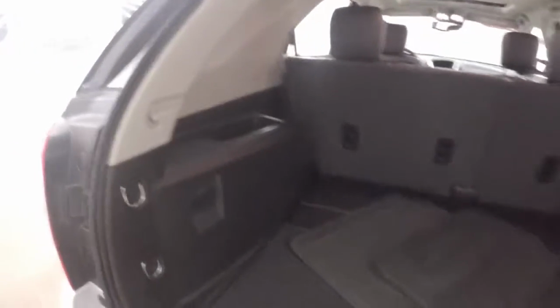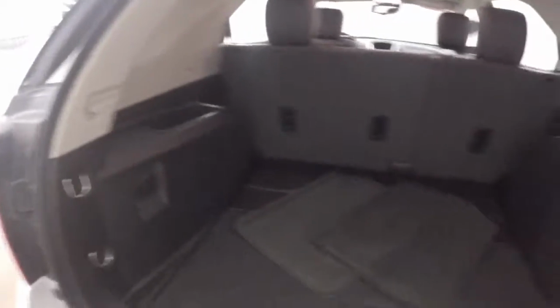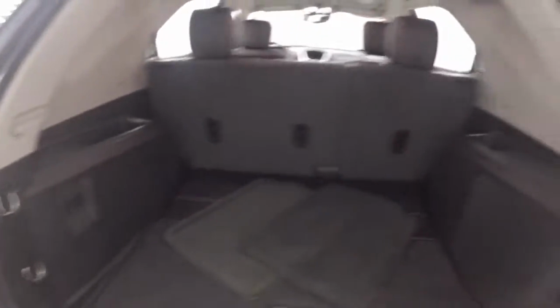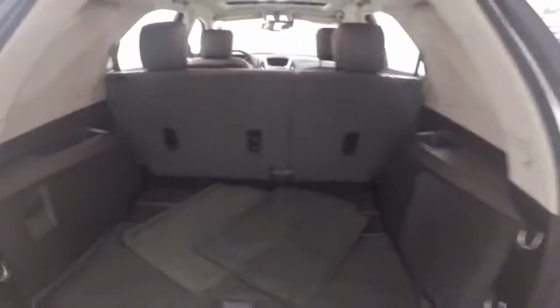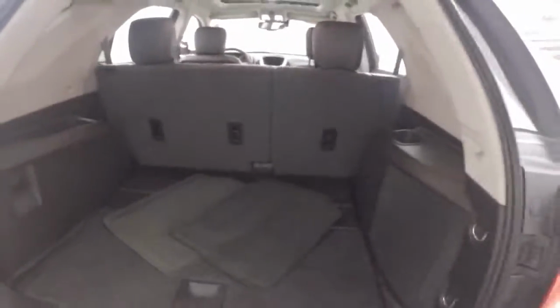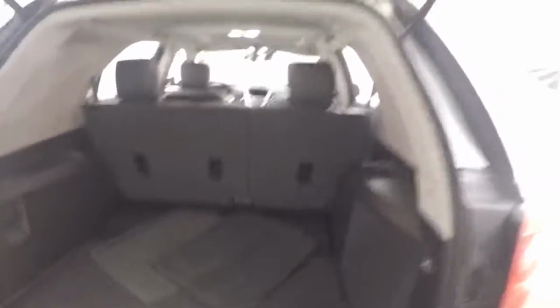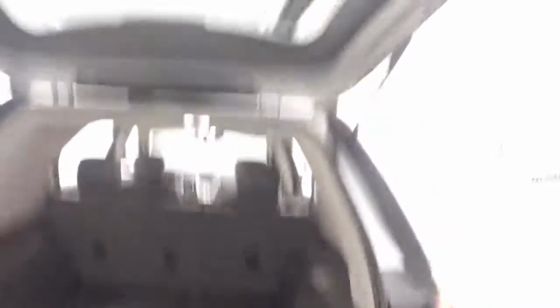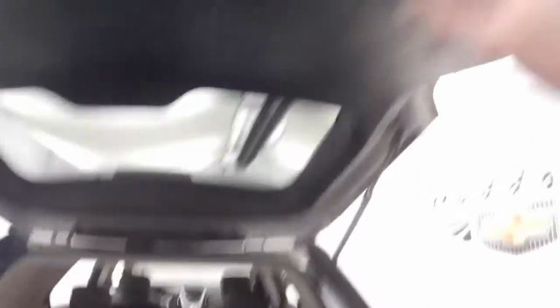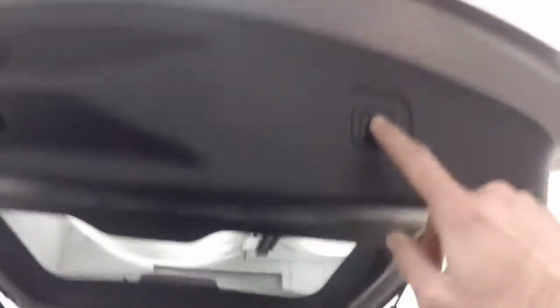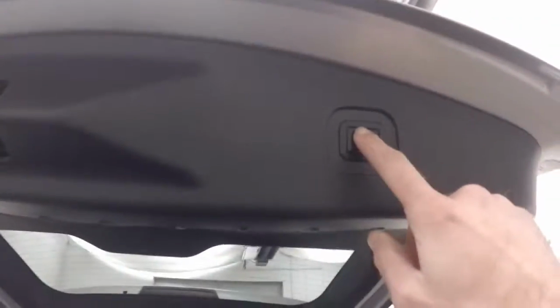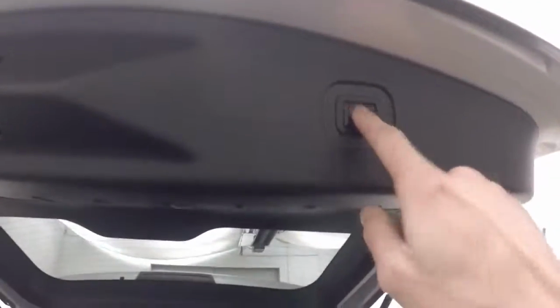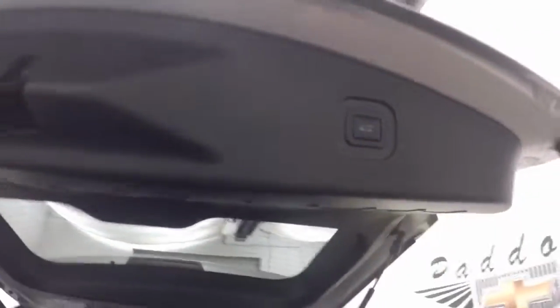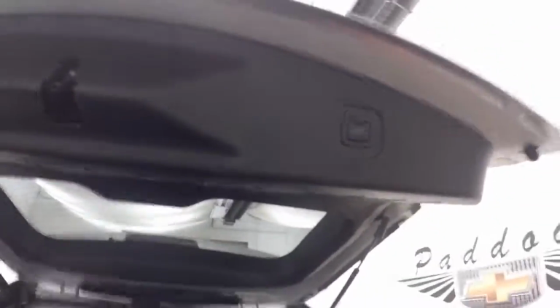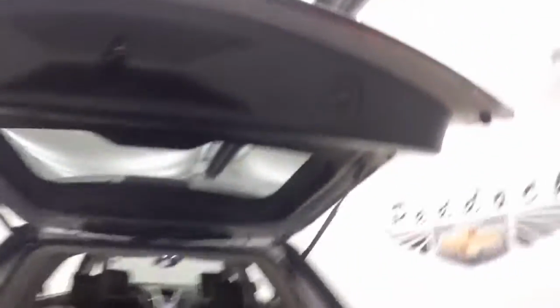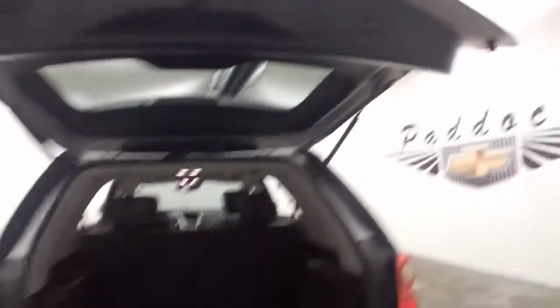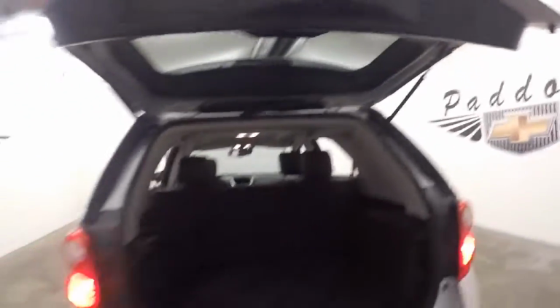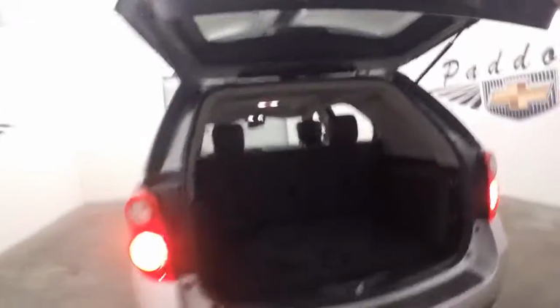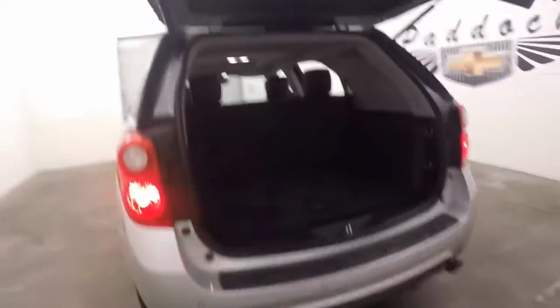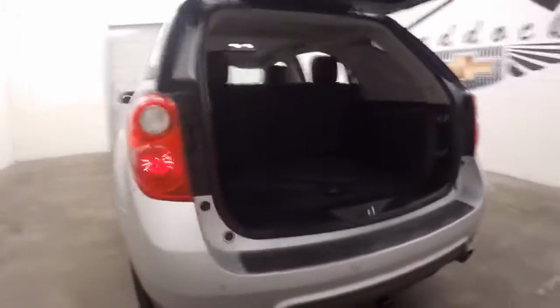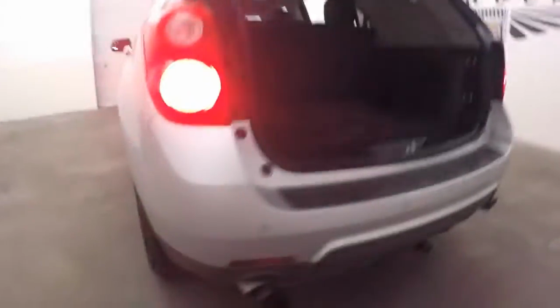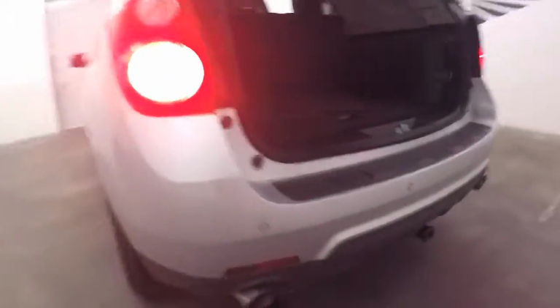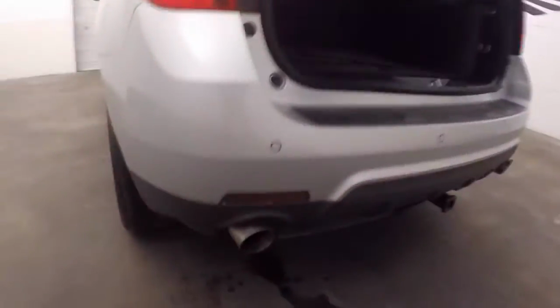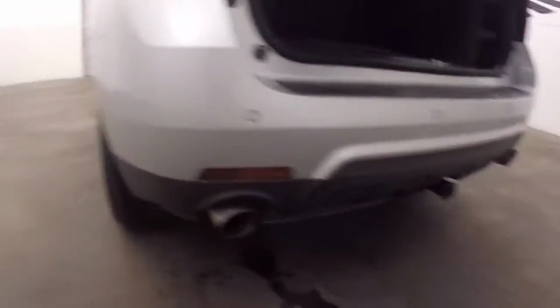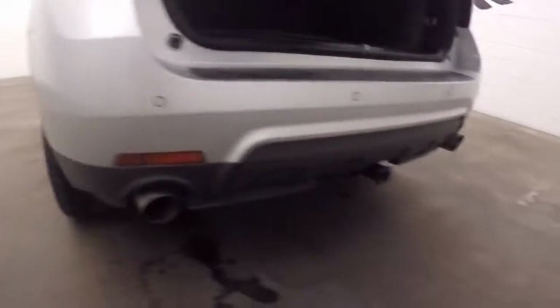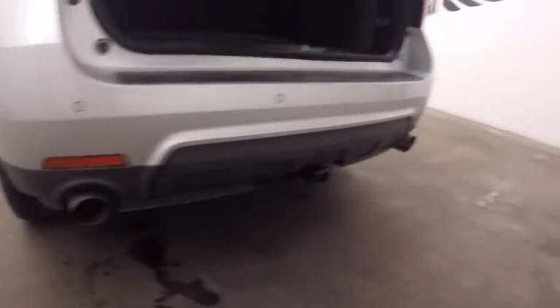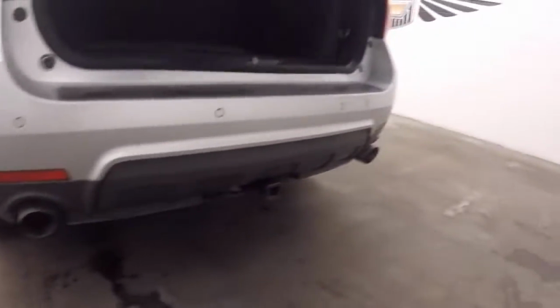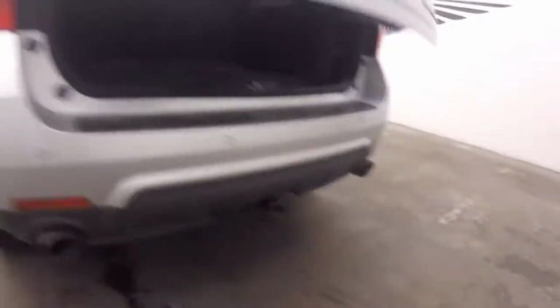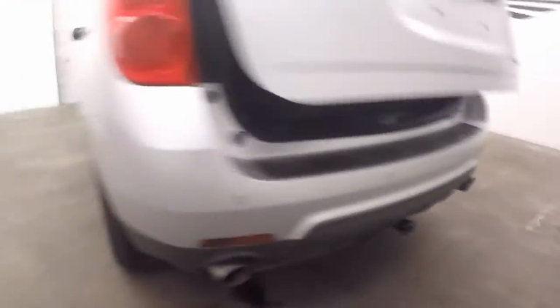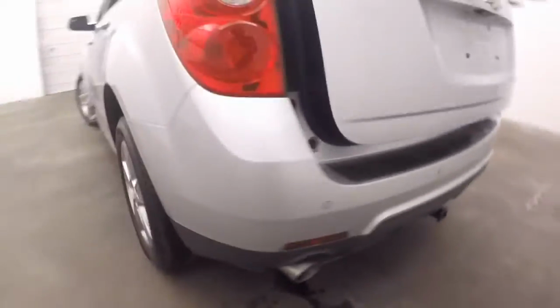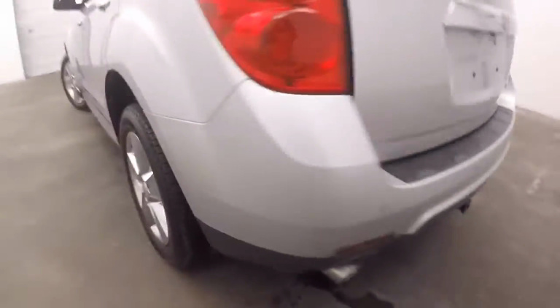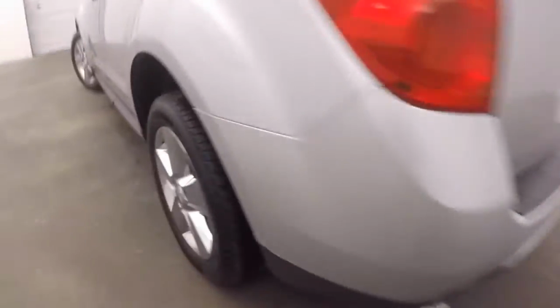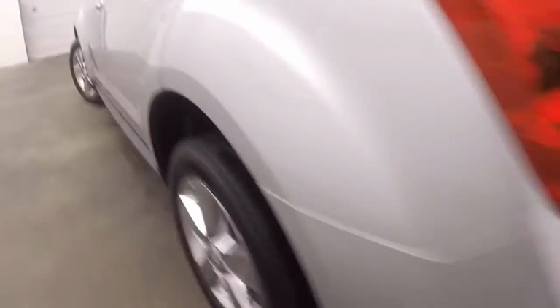Plenty of space inside. Press the button here and it closes. You got your dual exhaust there with nice big exhaust tips.